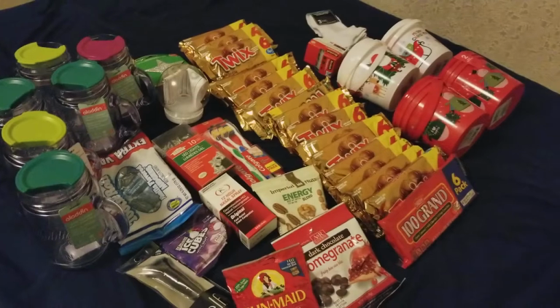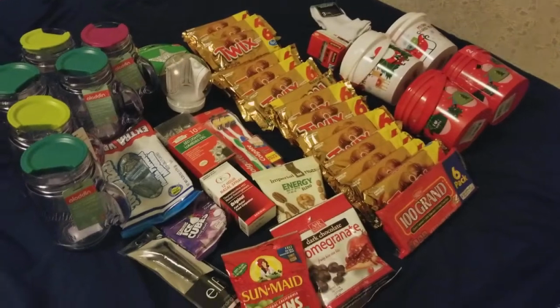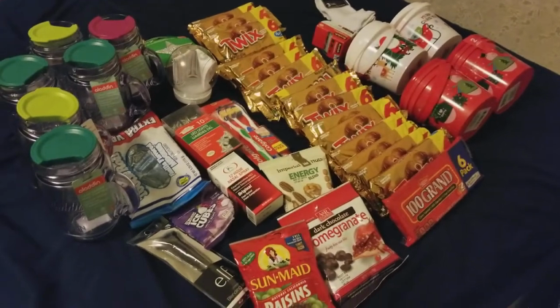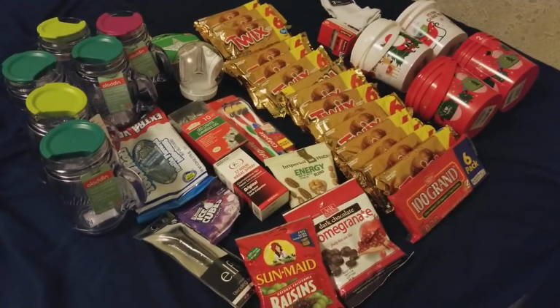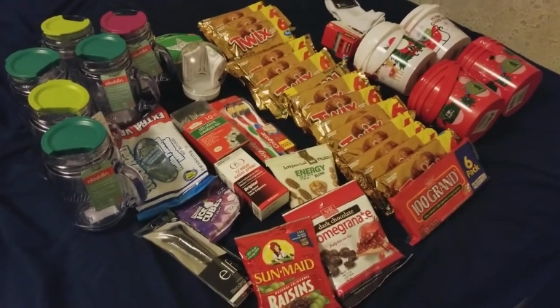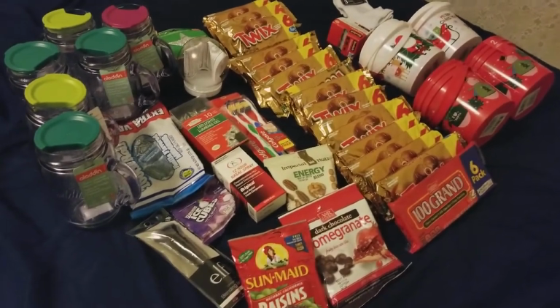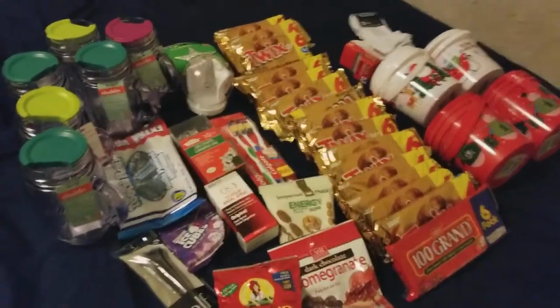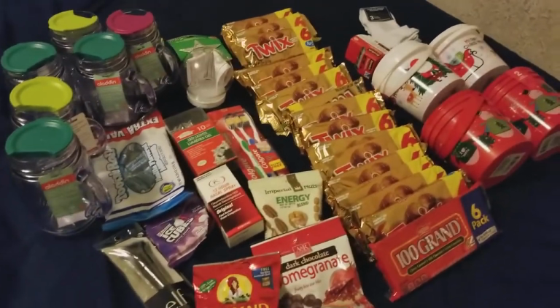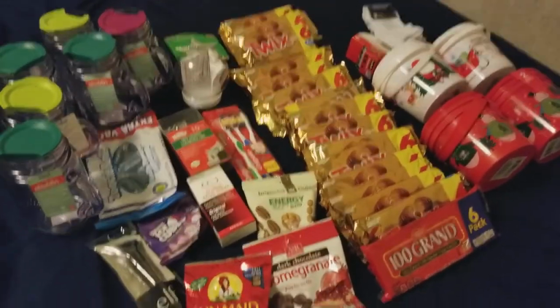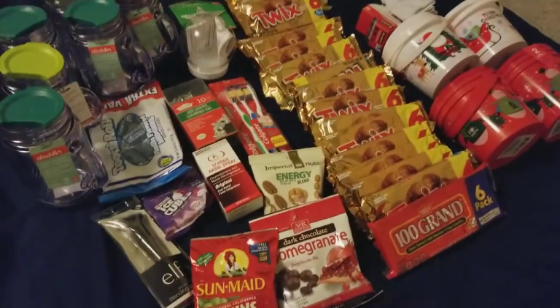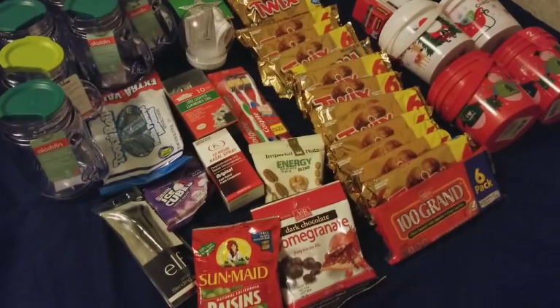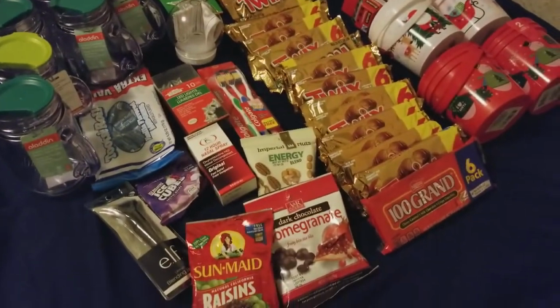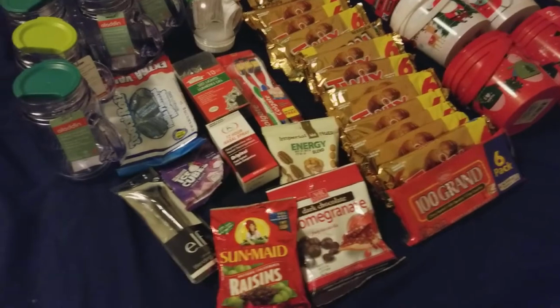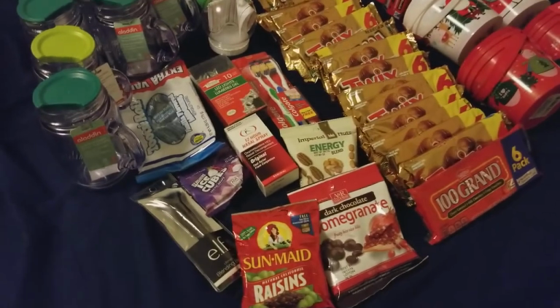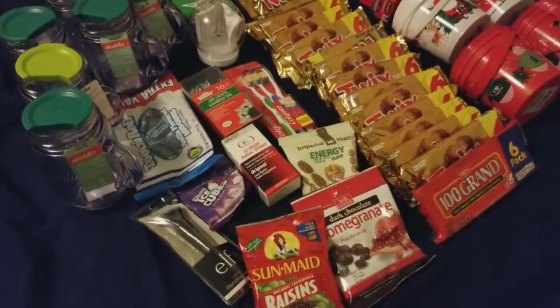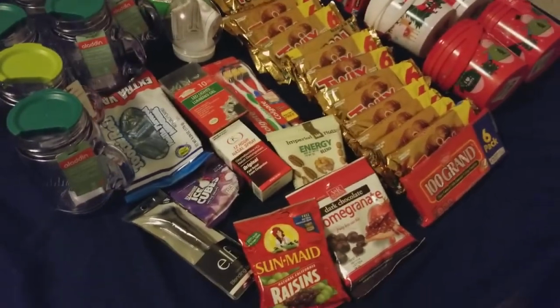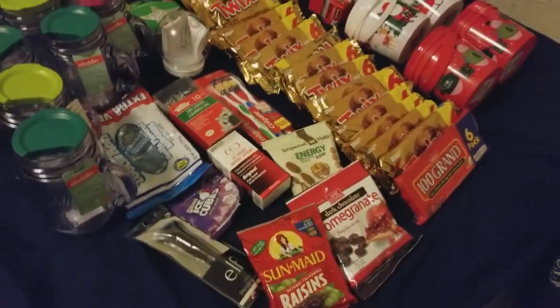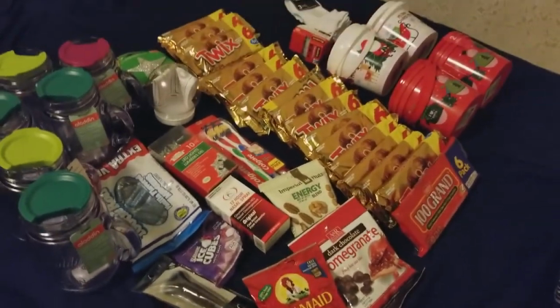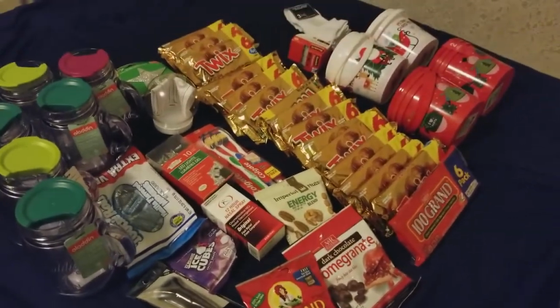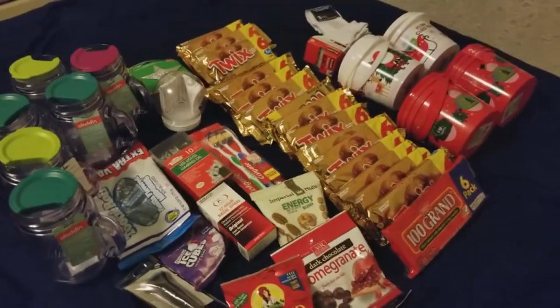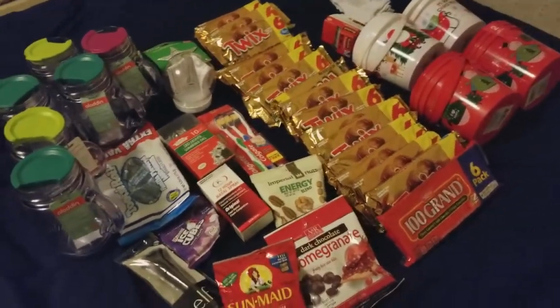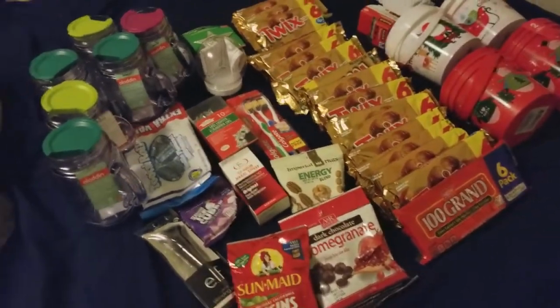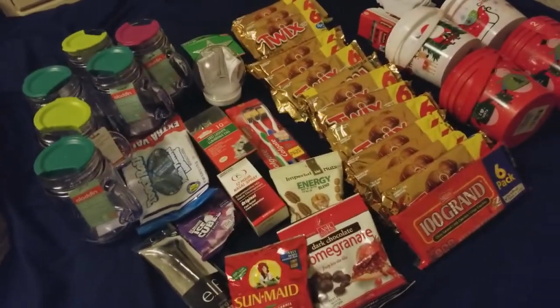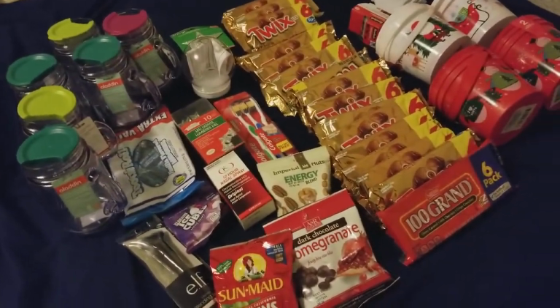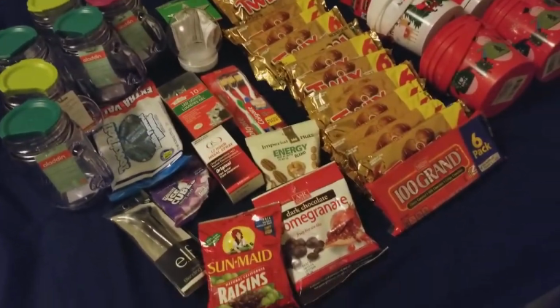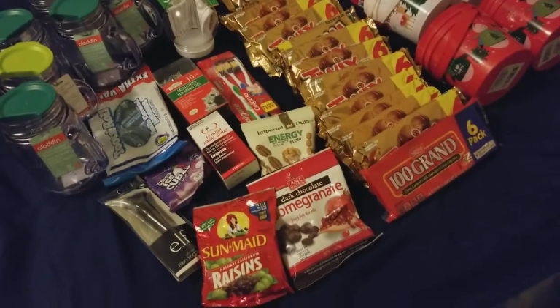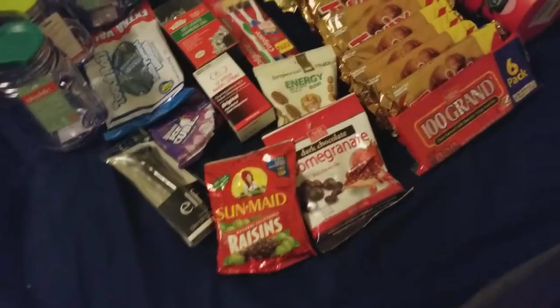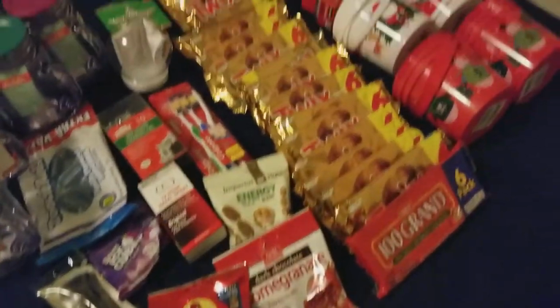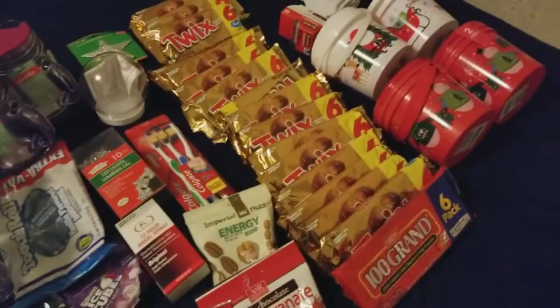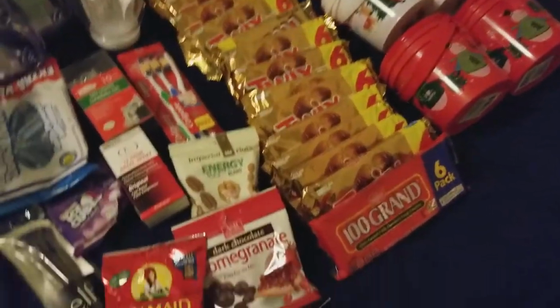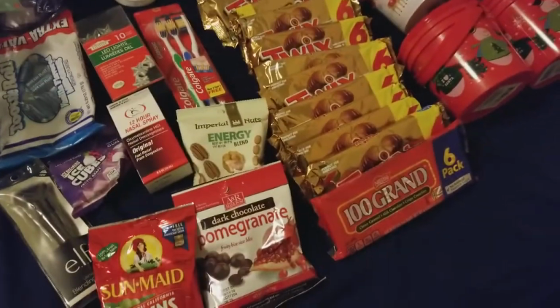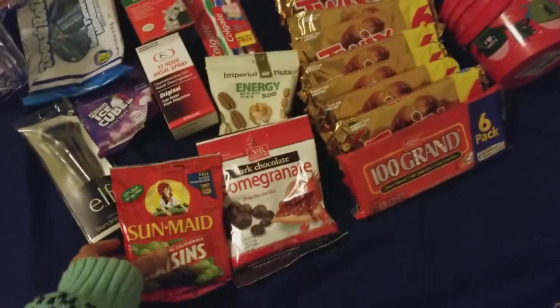Welcome back to my channel, I'm Samantha, and today I have a Dollar Tree haul. I spent around $42 at Dollar Tree today, so let's get into it.